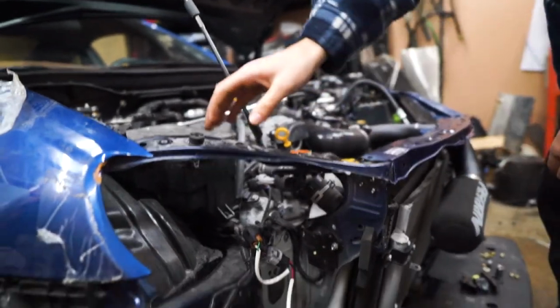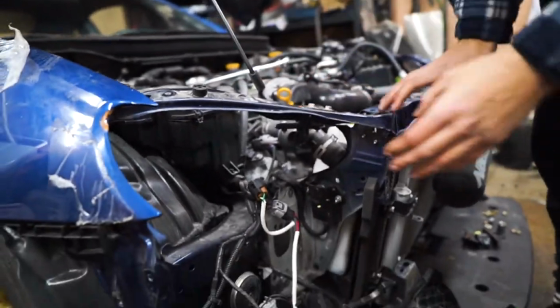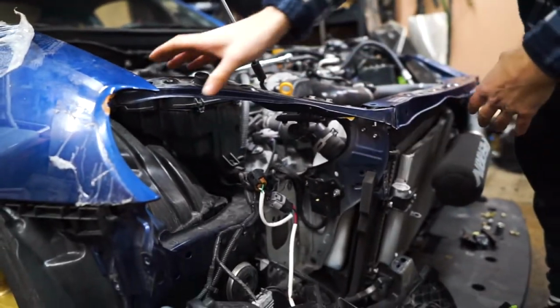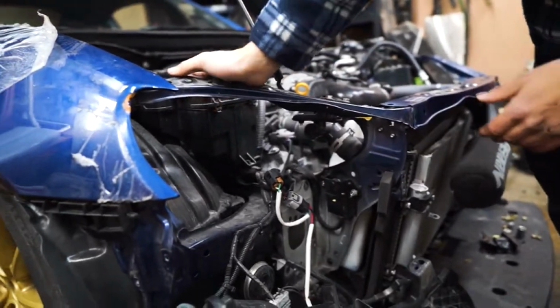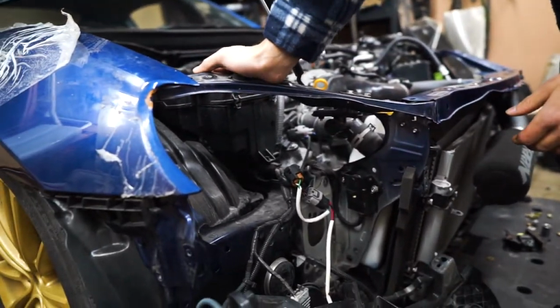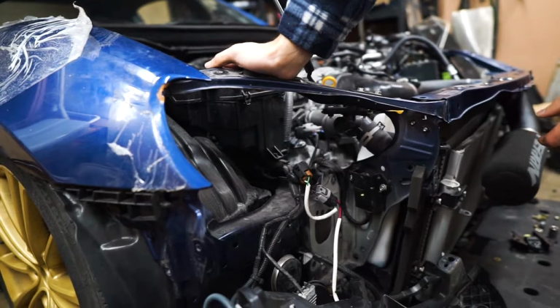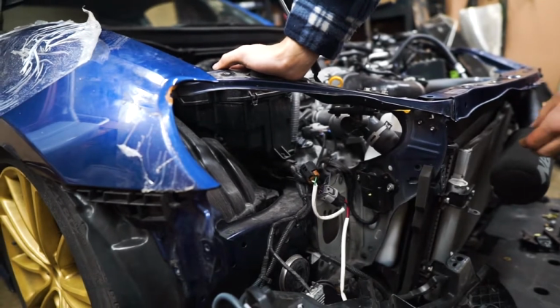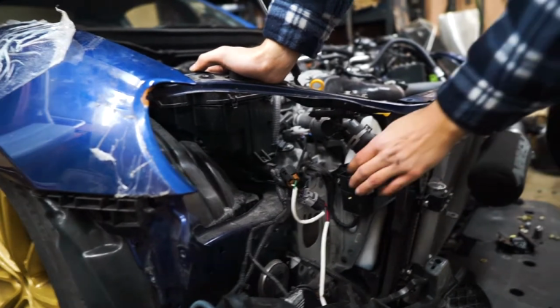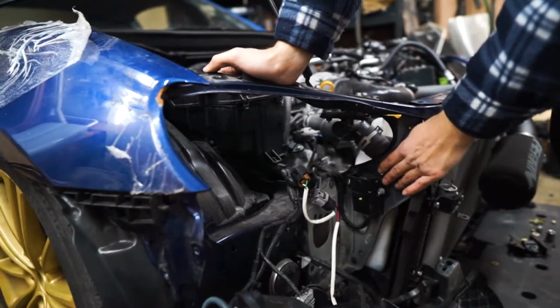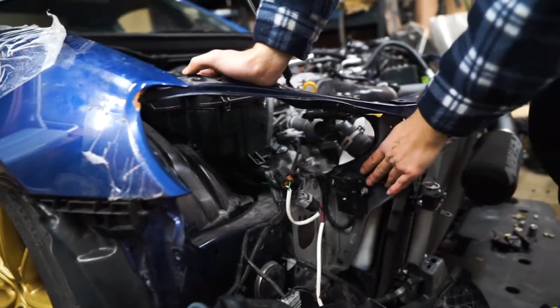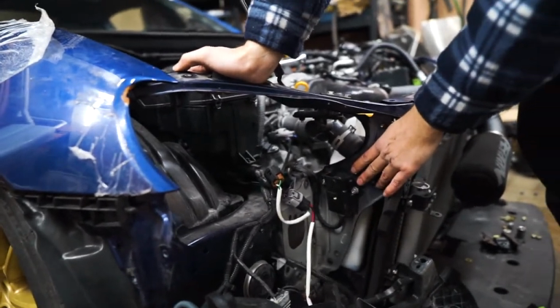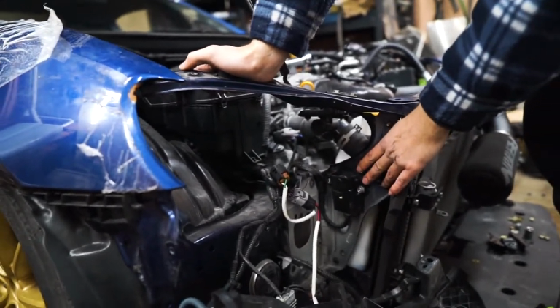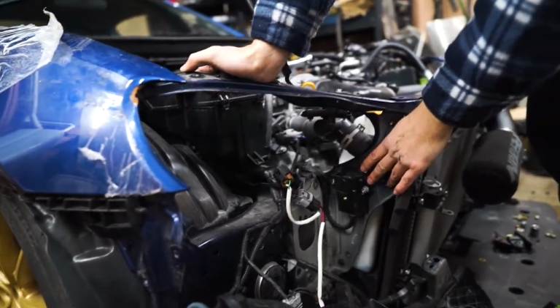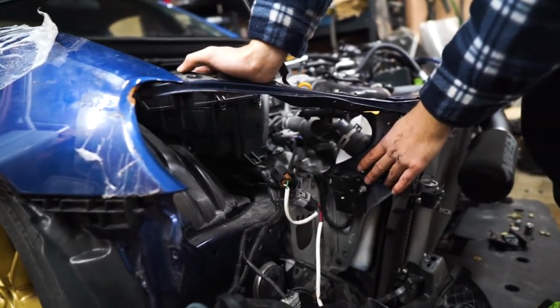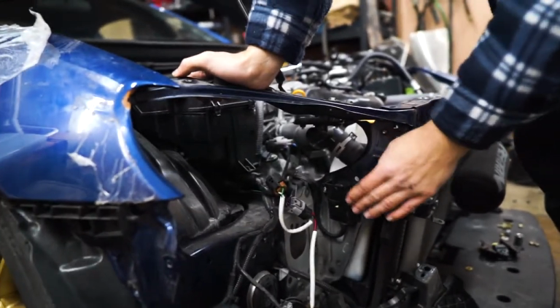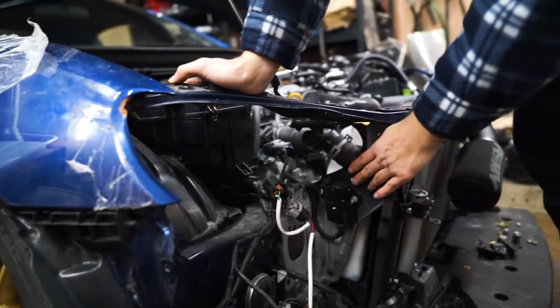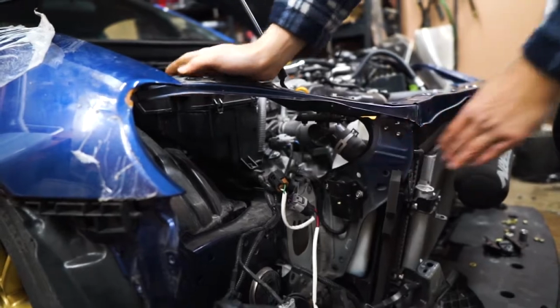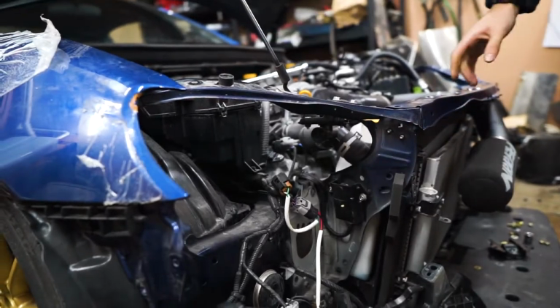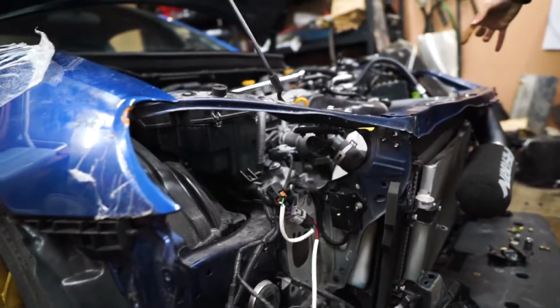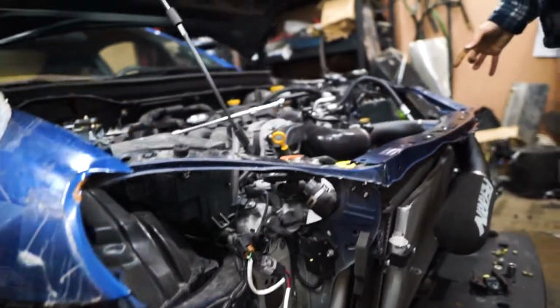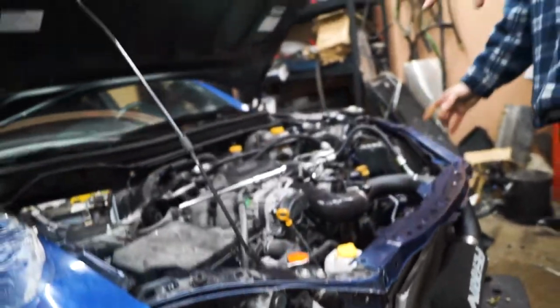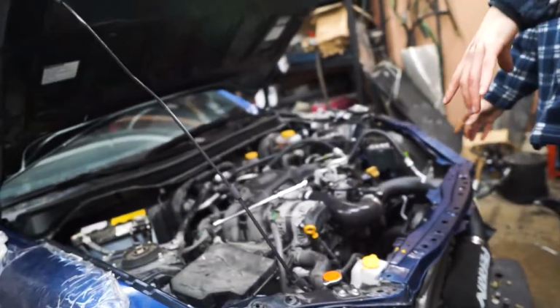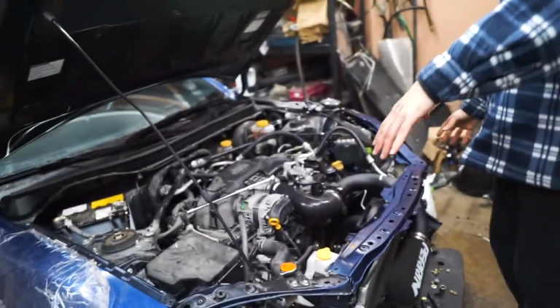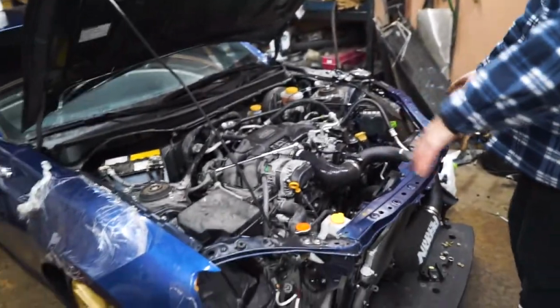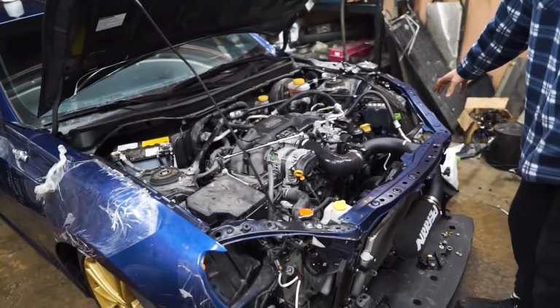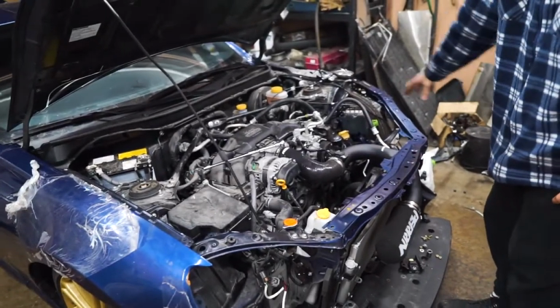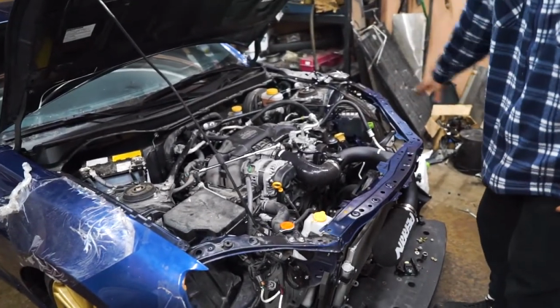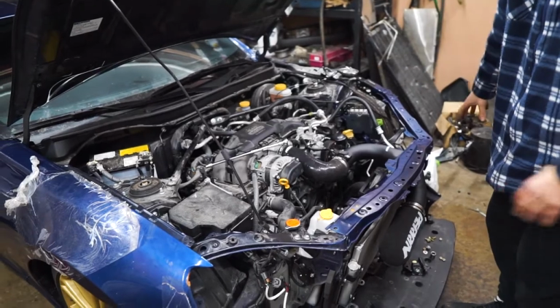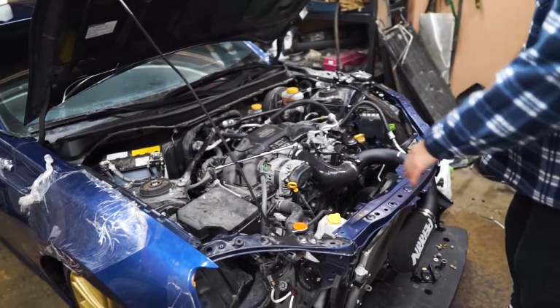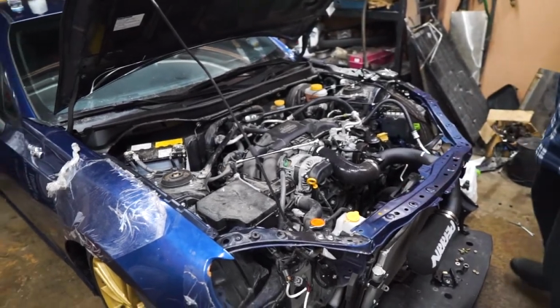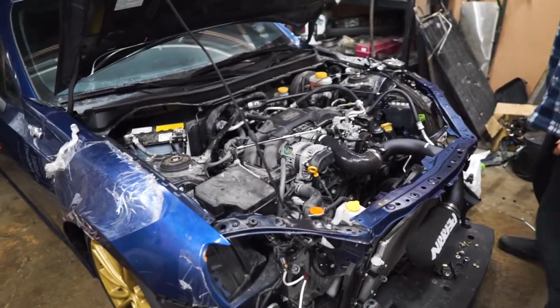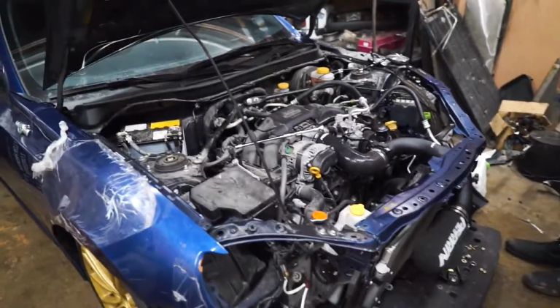It looks like the damage was also here, and this right here we're gonna have to hit with the hammer to flatten out. If you can tell from the top, it's protruding more out than this side — we'll have to straighten that out.